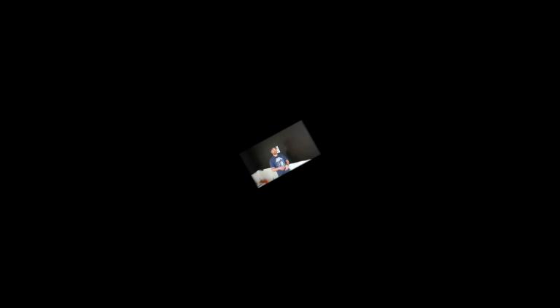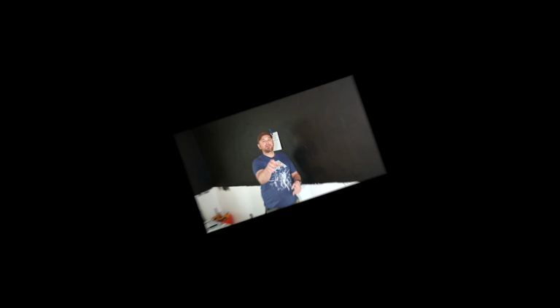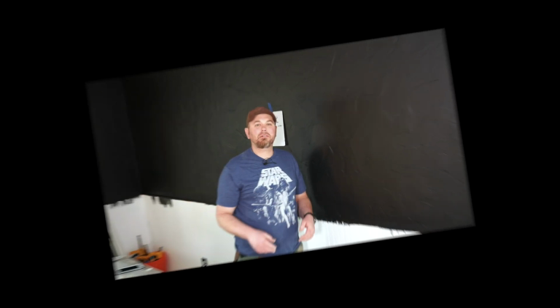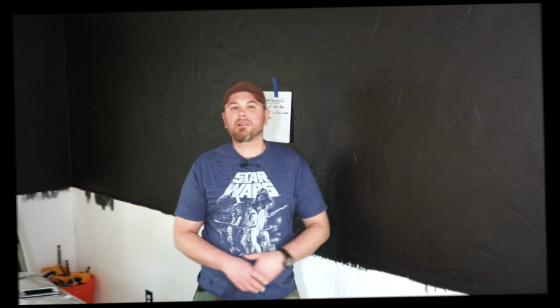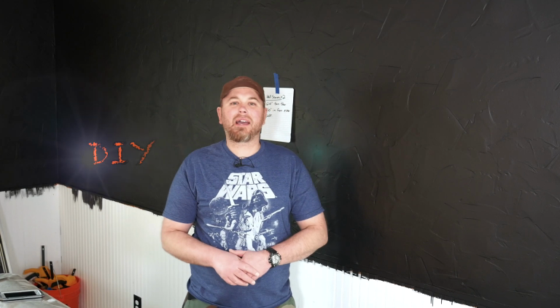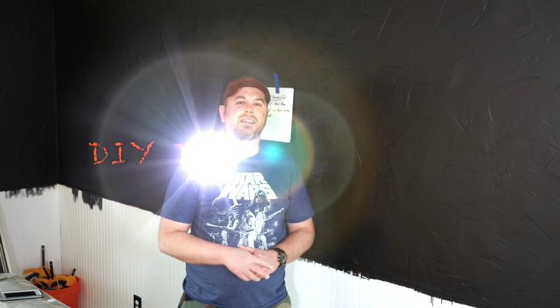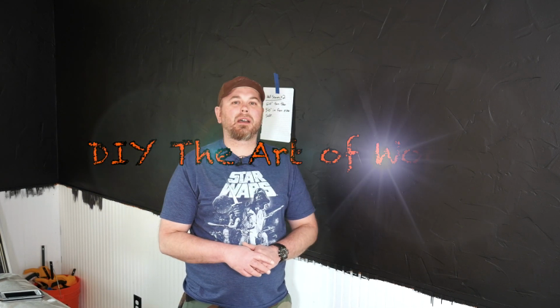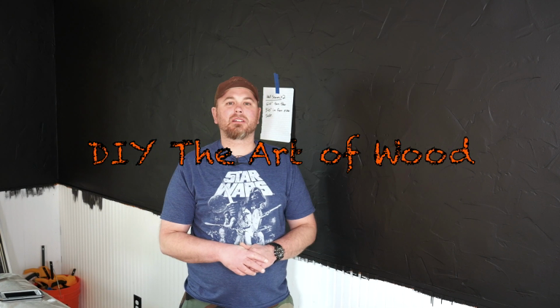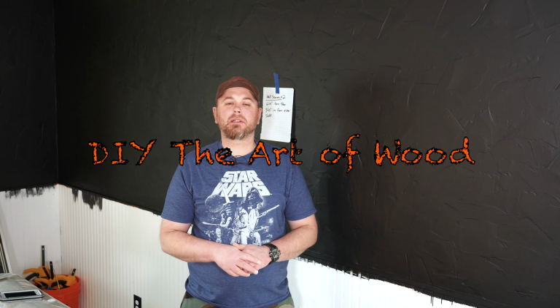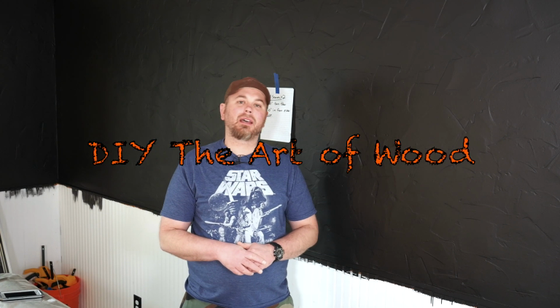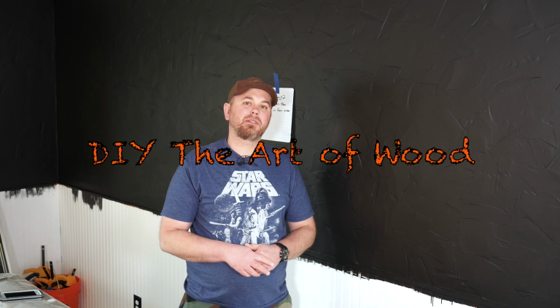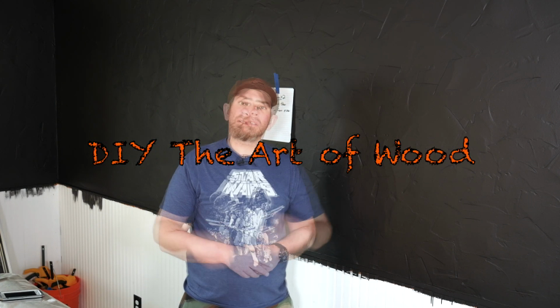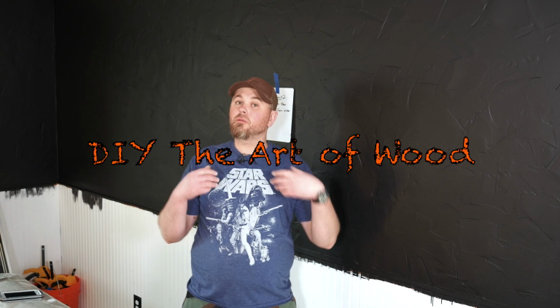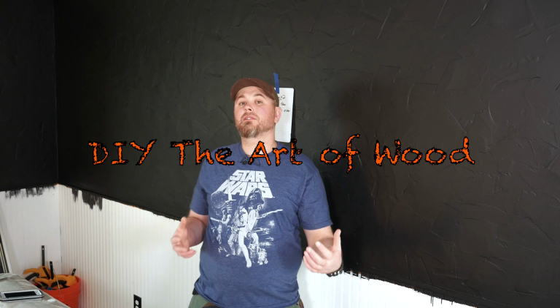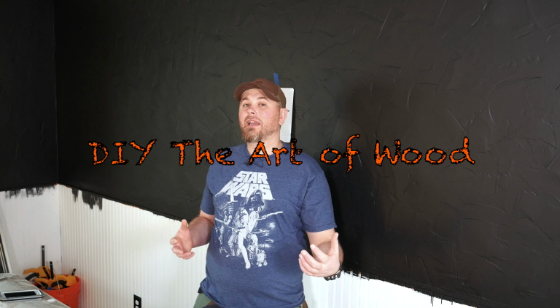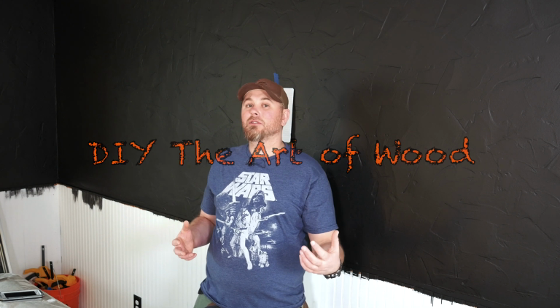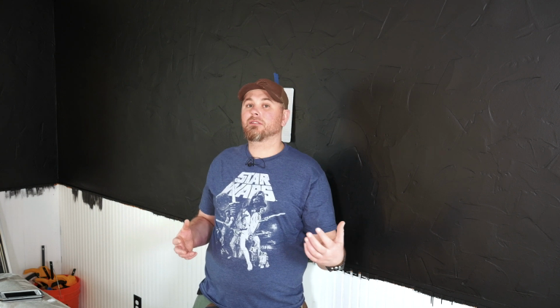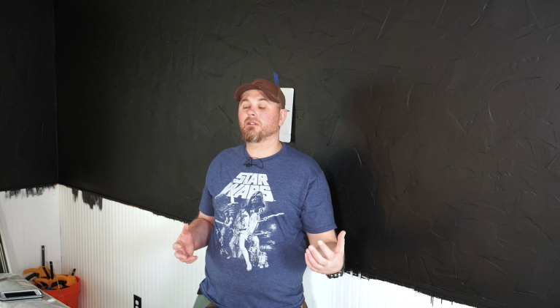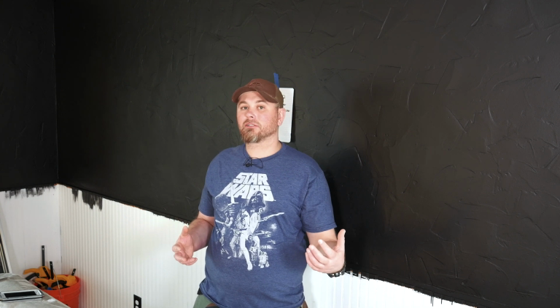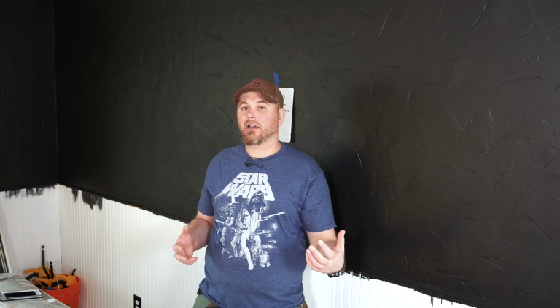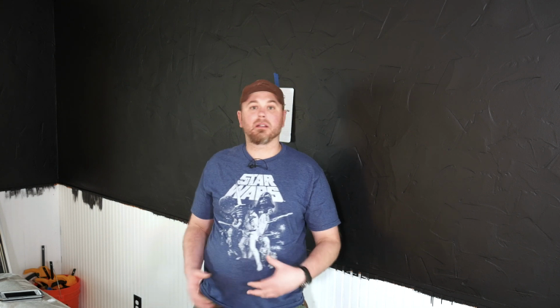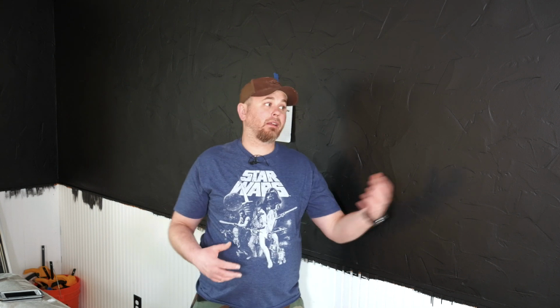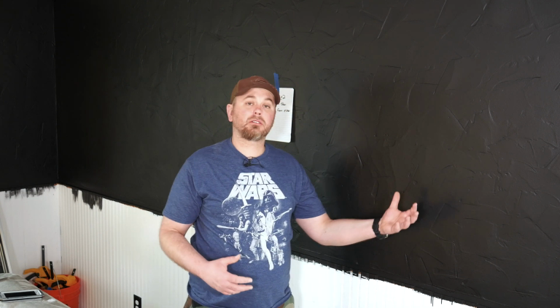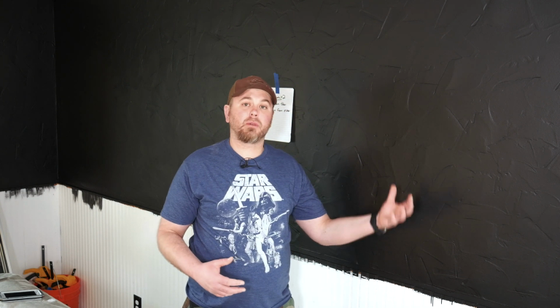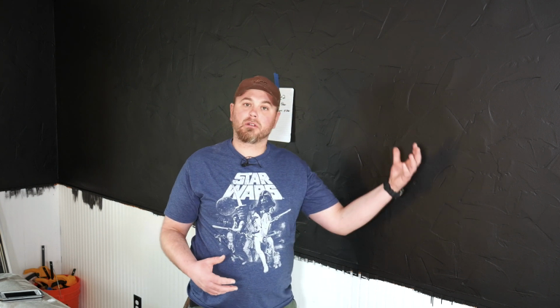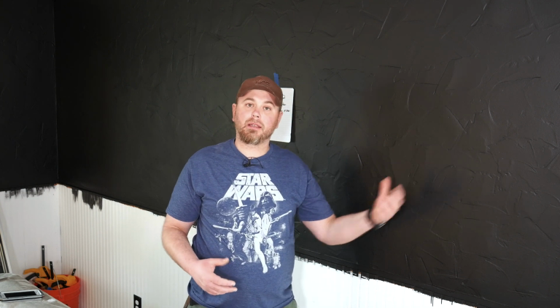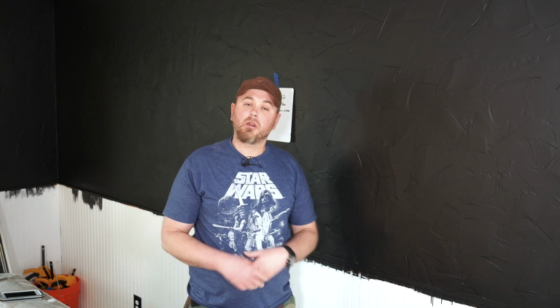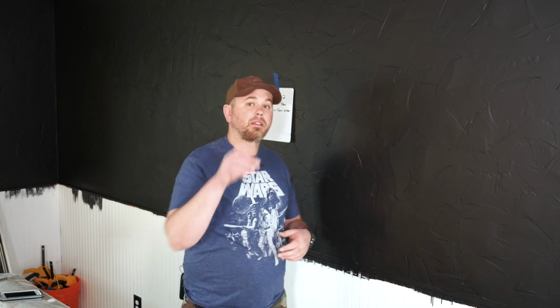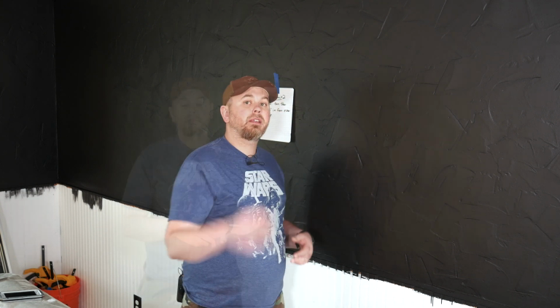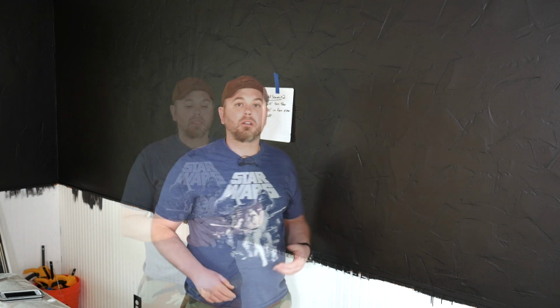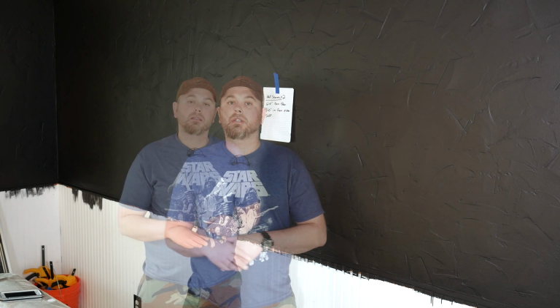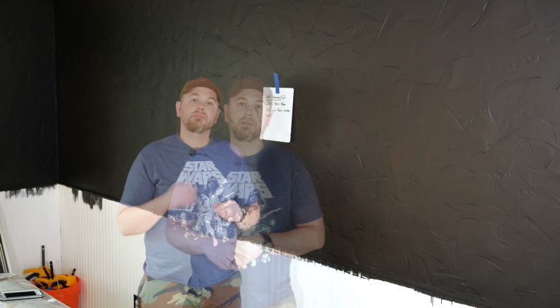Hello again everyone and welcome back to DIY the Art of Wood. I'm Jeremy. Do you want to learn how to install an electrical outlet or add an electrical switch for a light? Well in this video I'll show you how to do it.